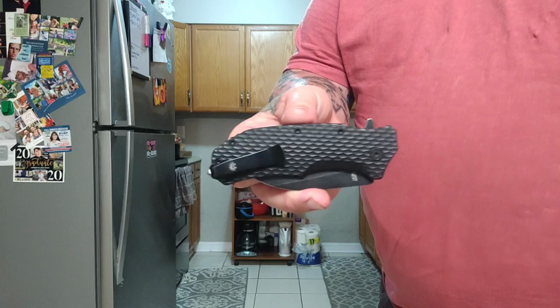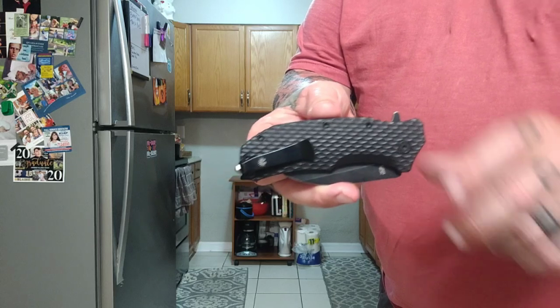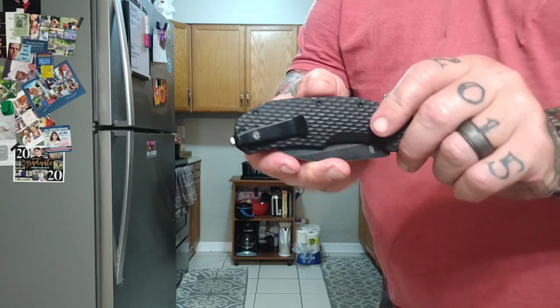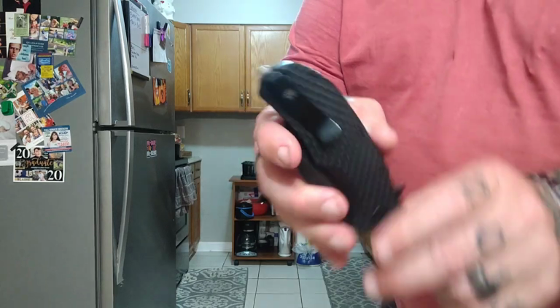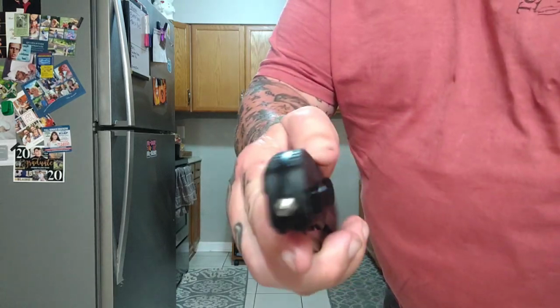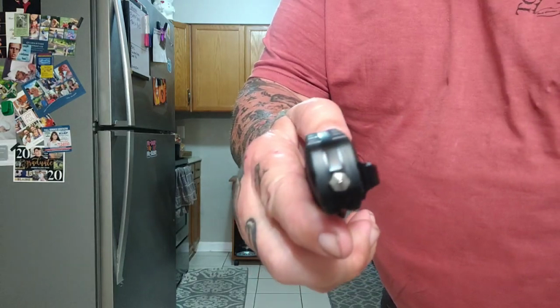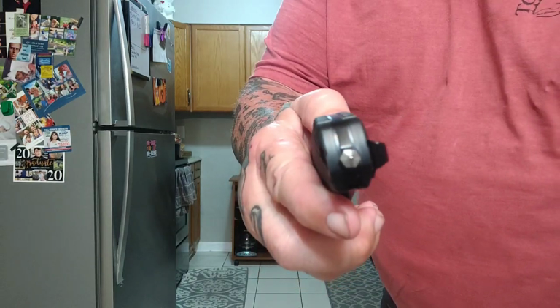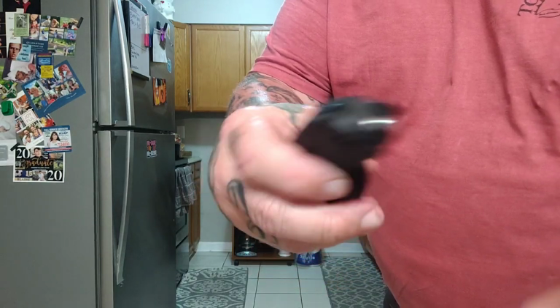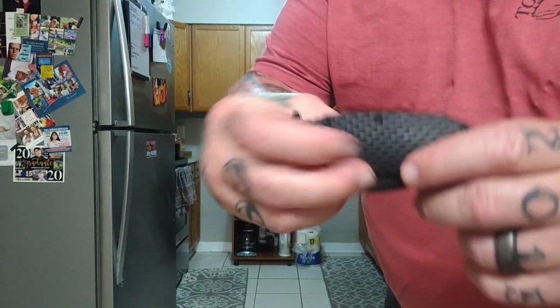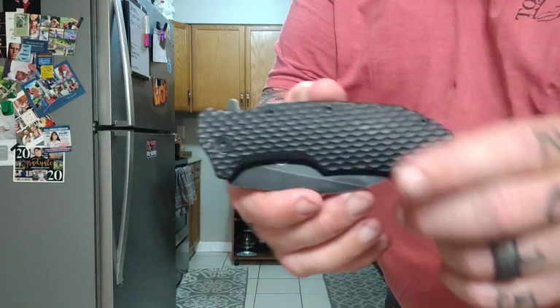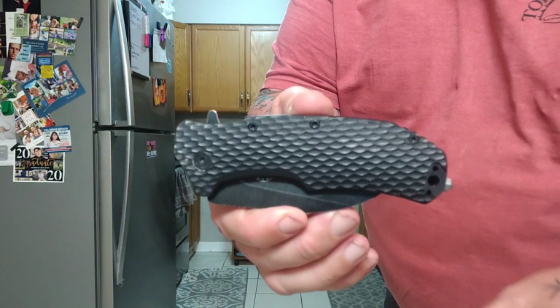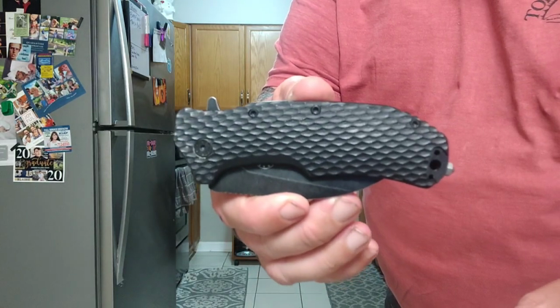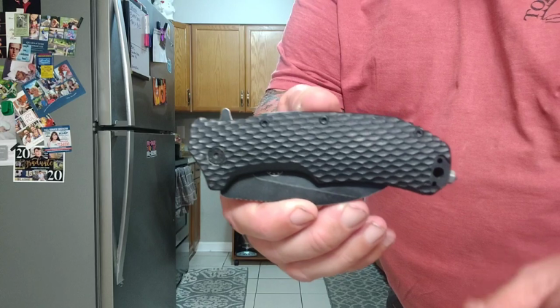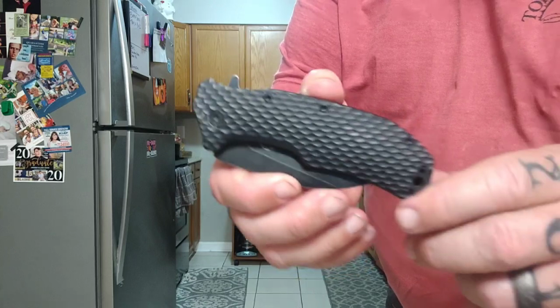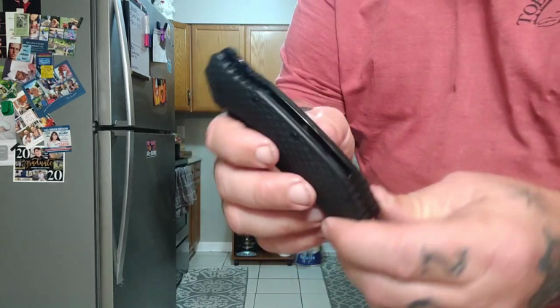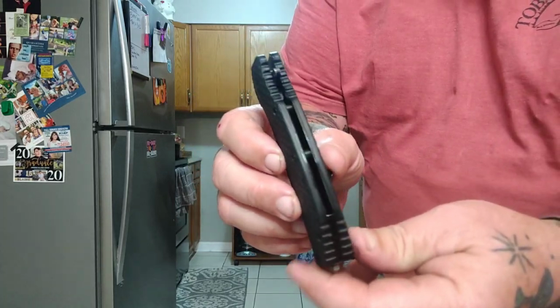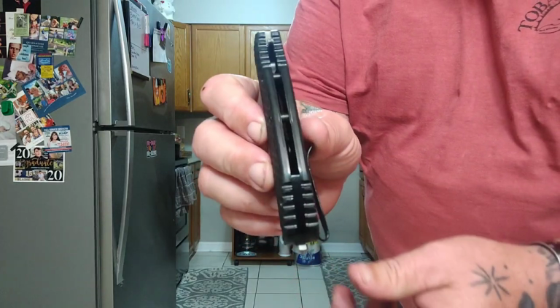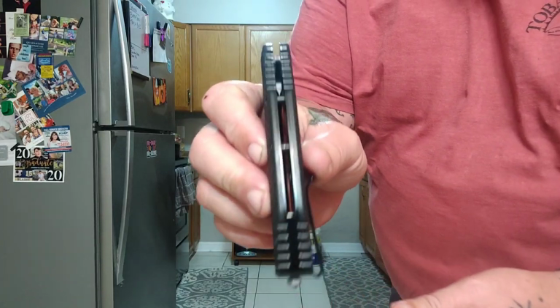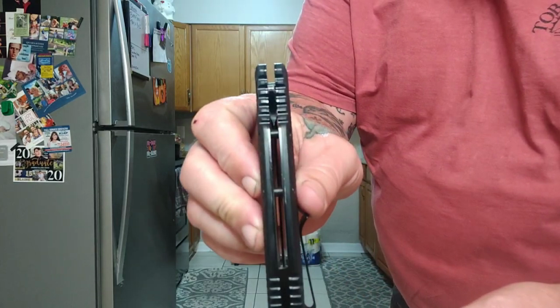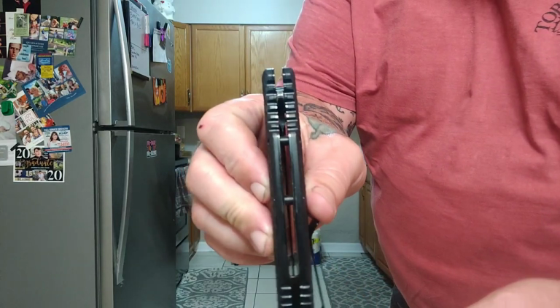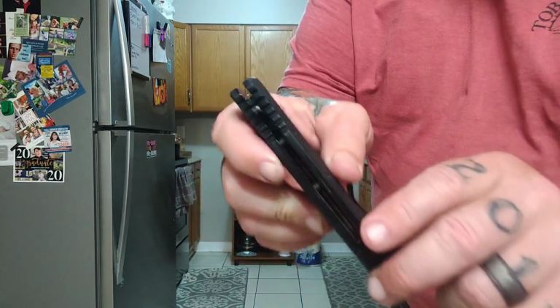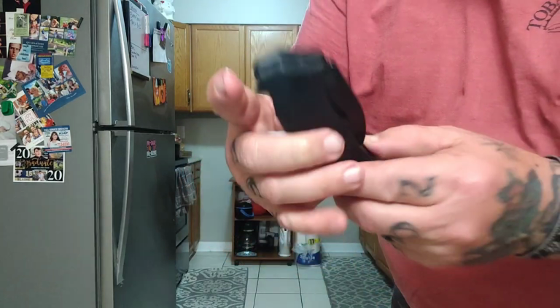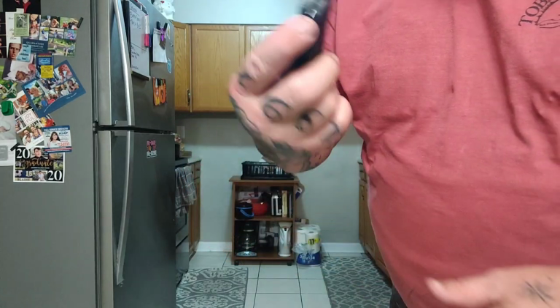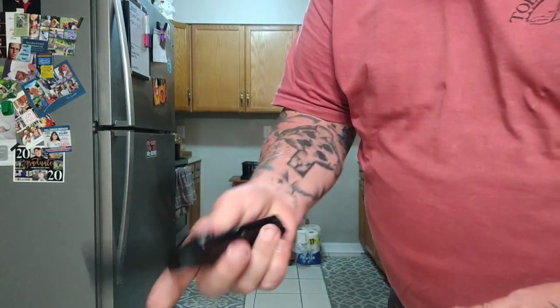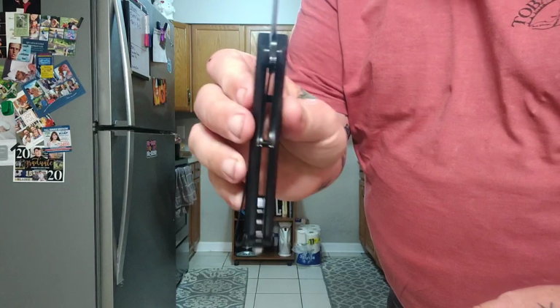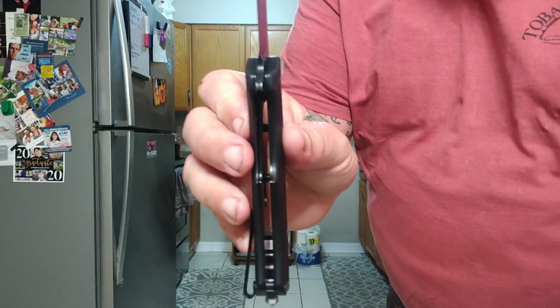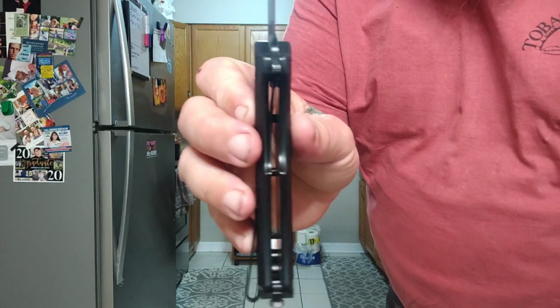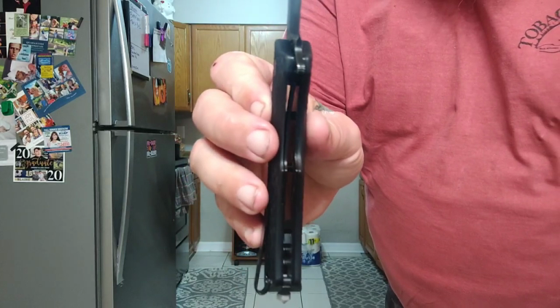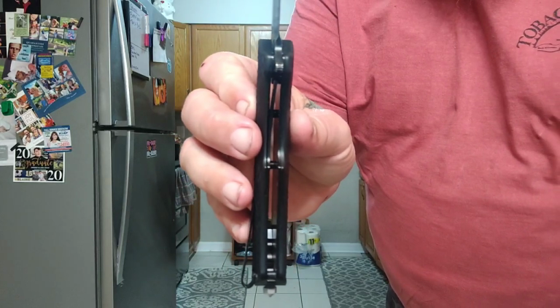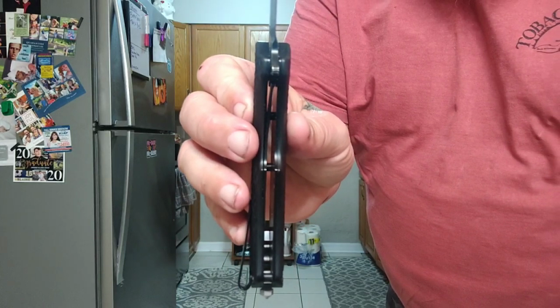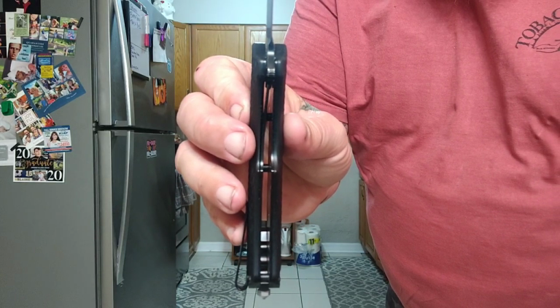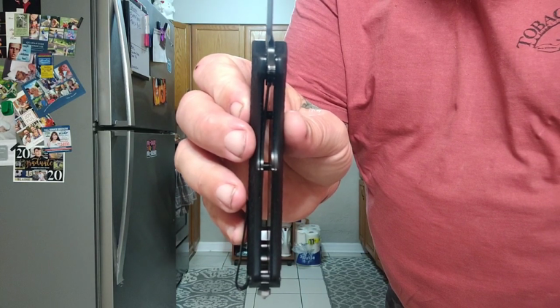Well, welcome back, my friends, to another rousing rendition of Choir Boy's Cutlery Outdoors, an off-grid knives rapid-fire rescue mind-blowing rendition, if you will.